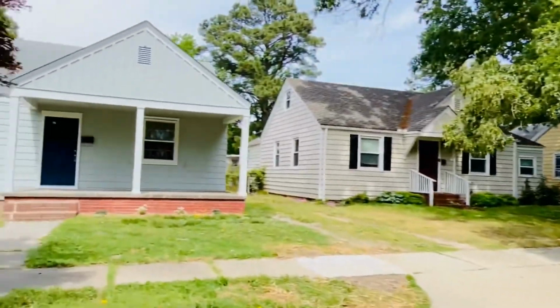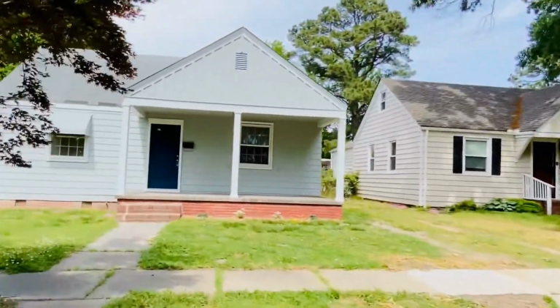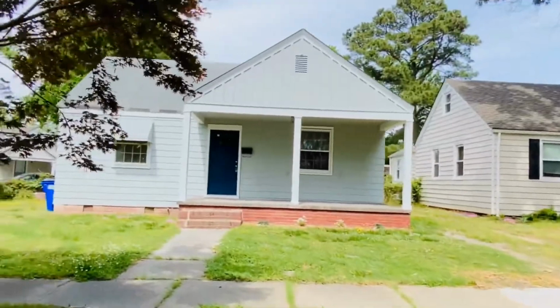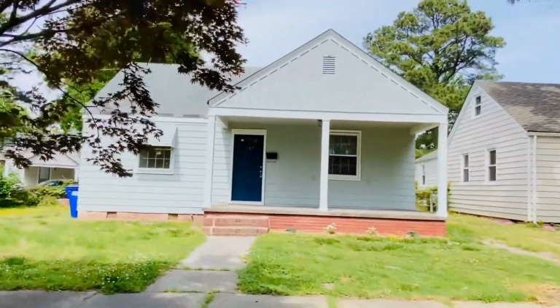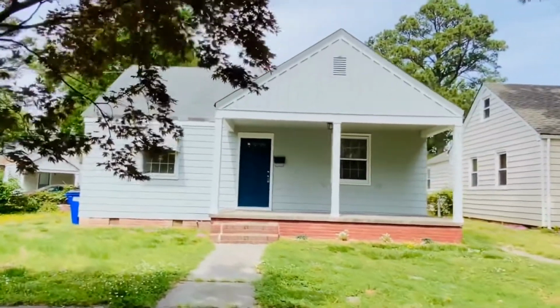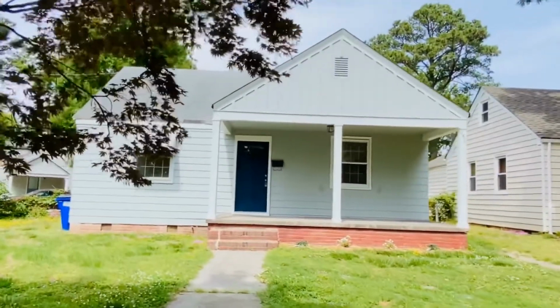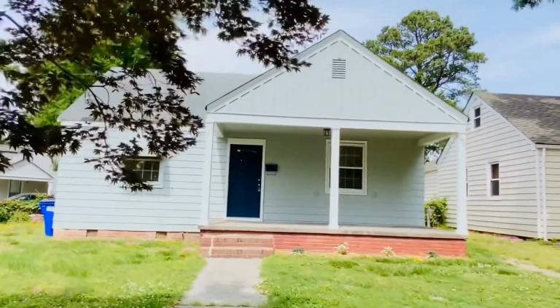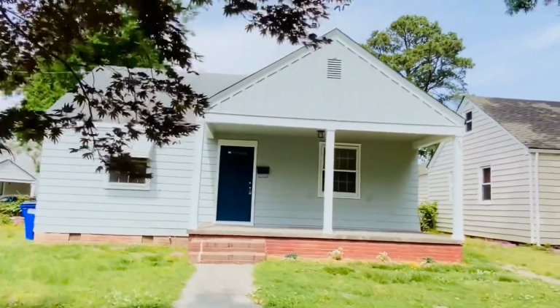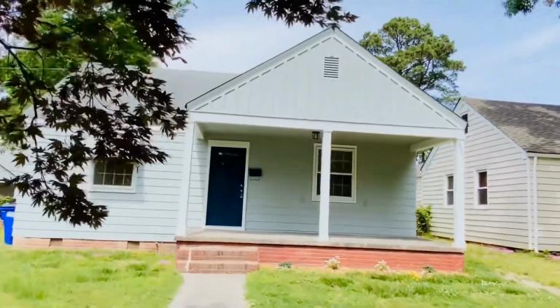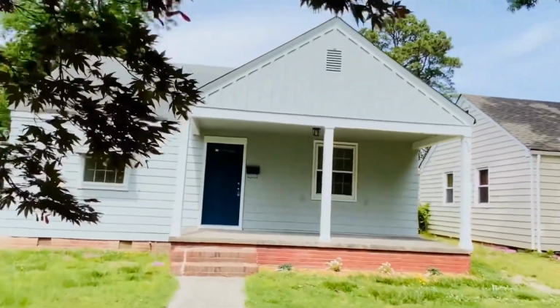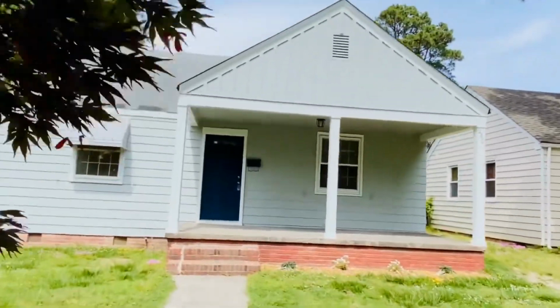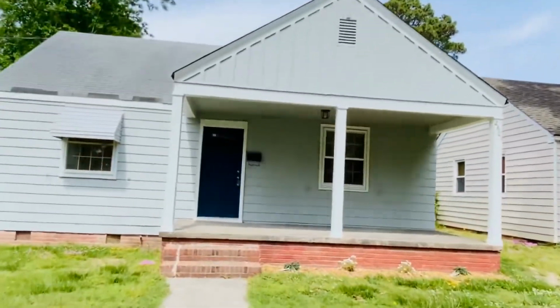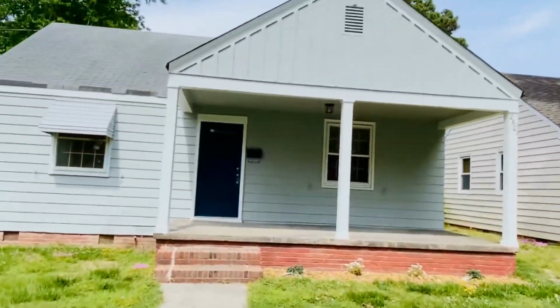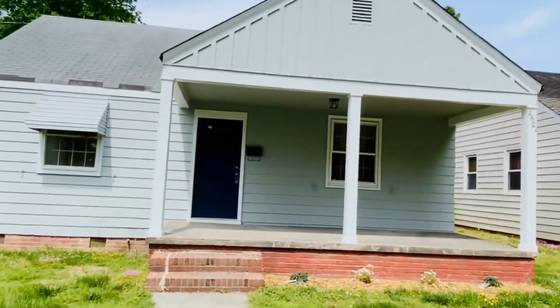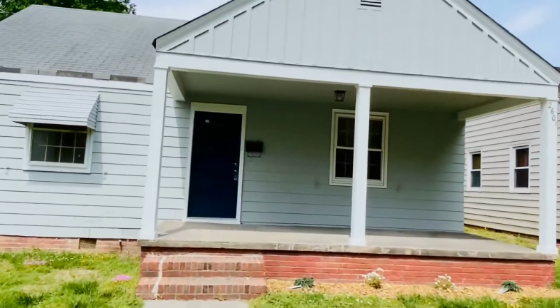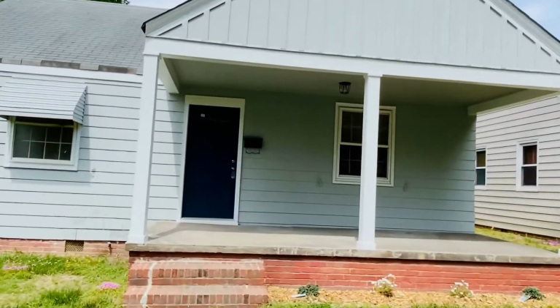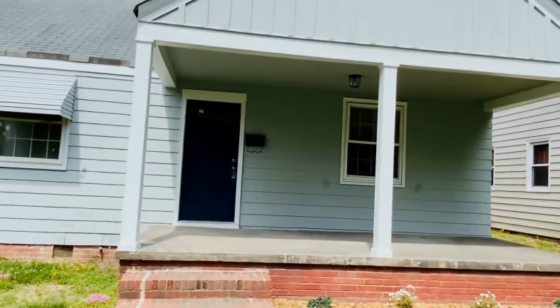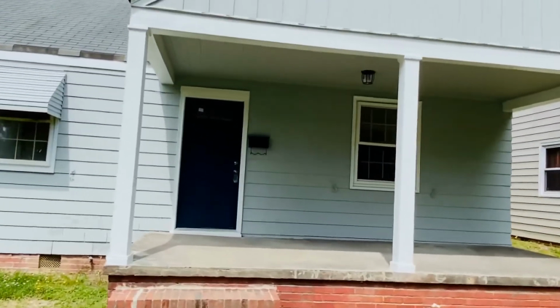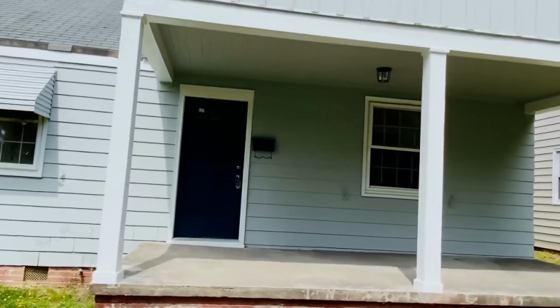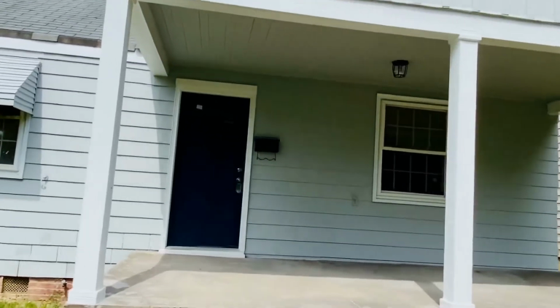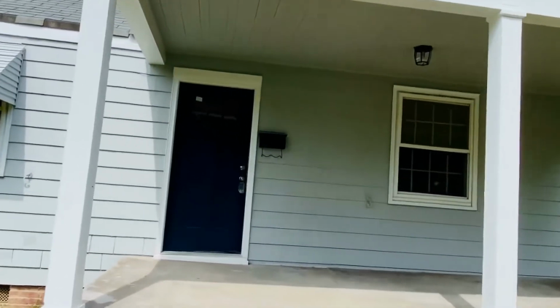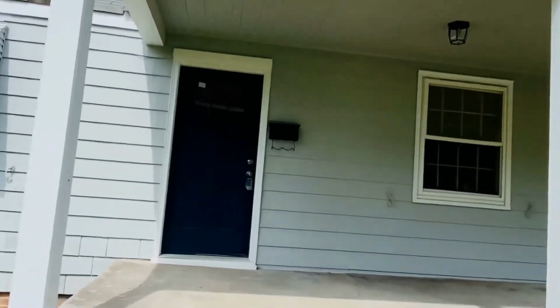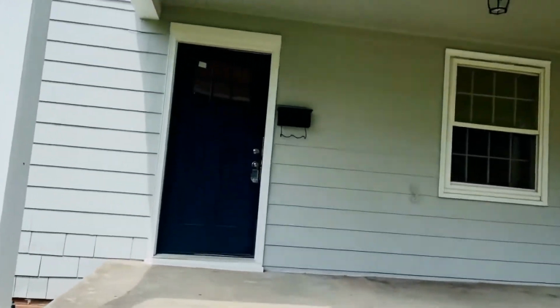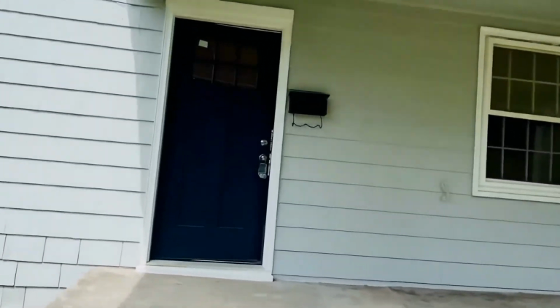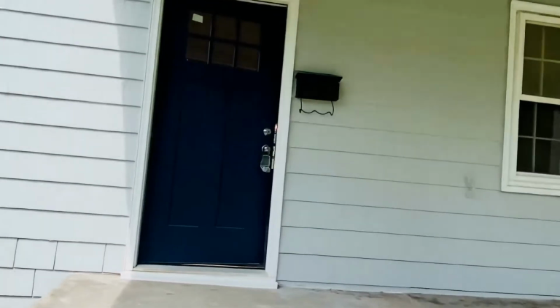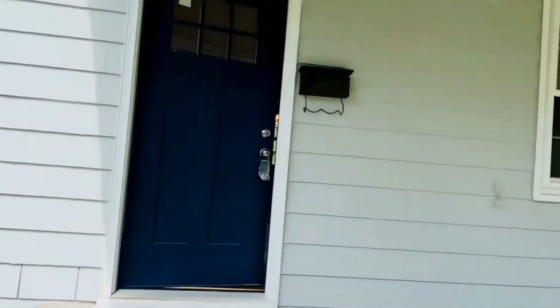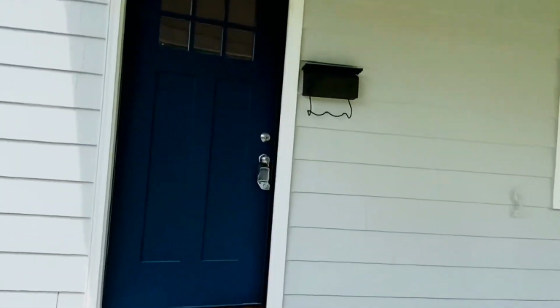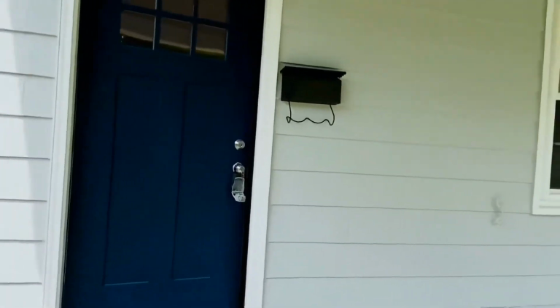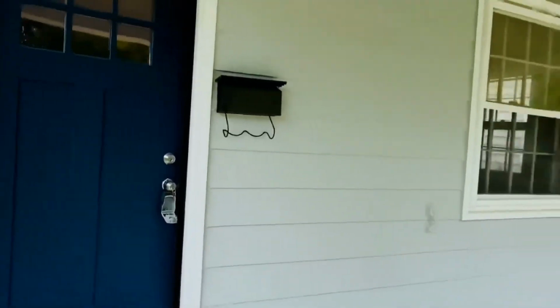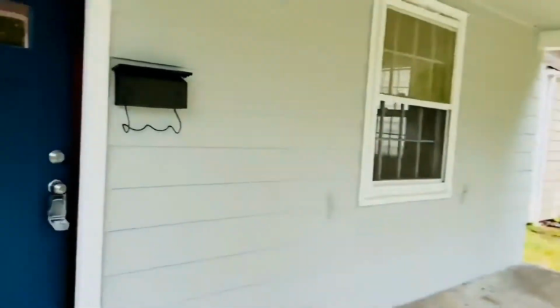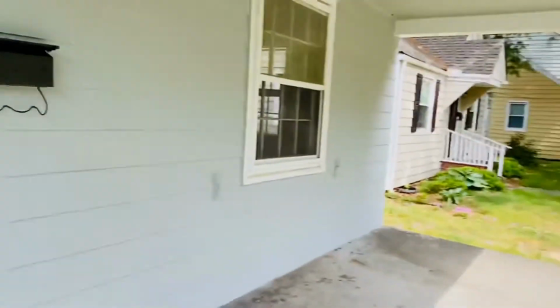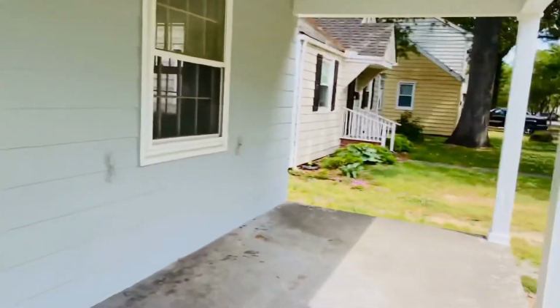This is an adorable two bedroom, one bath, newly remodeled home. It is so cute, you guys. Awesome fenced backyard, central air, hardwood, gorgeous kitchen. We have a huge front porch here.